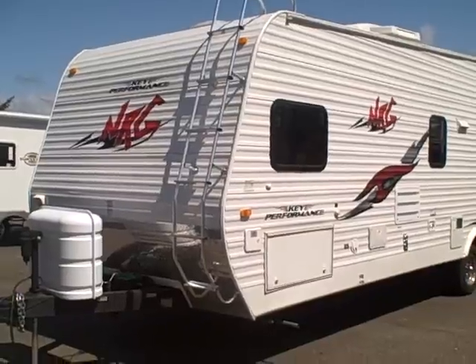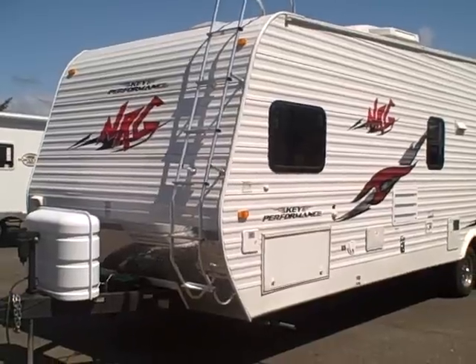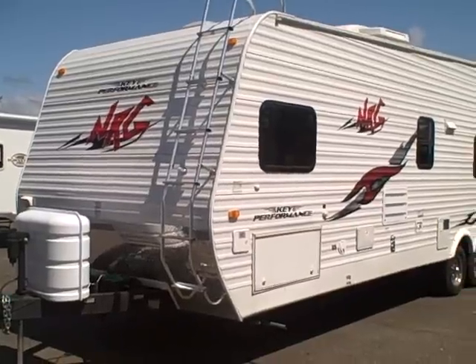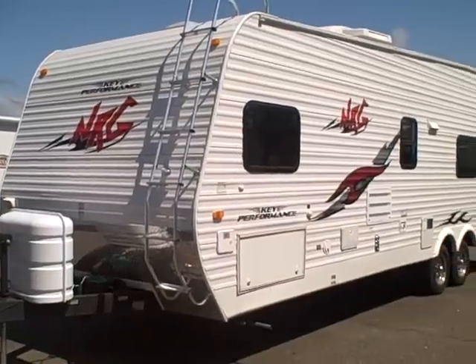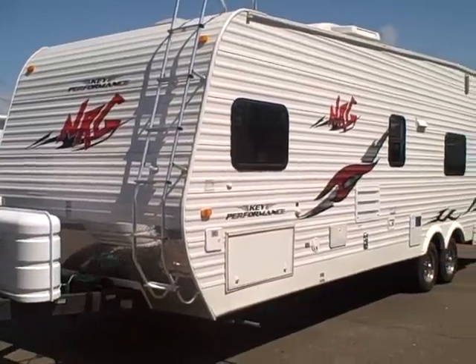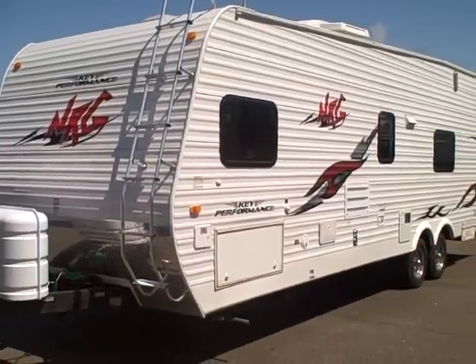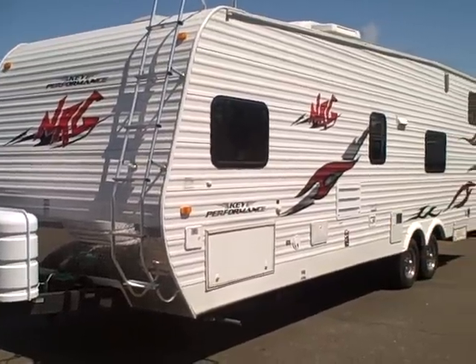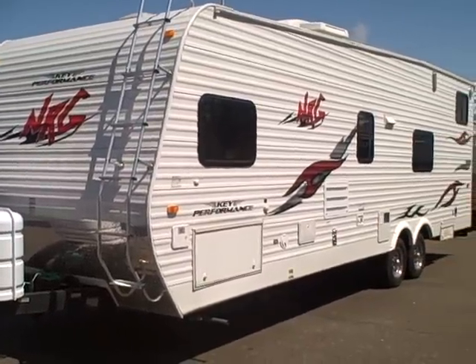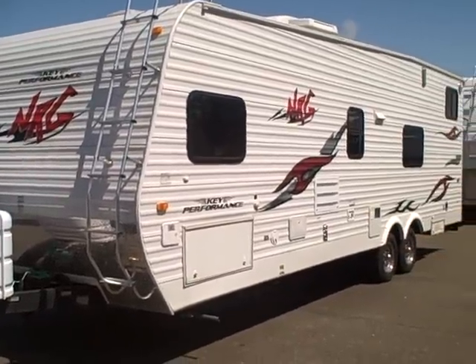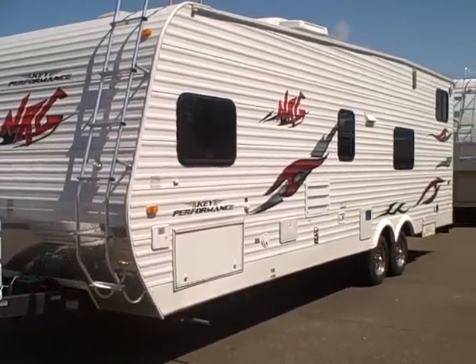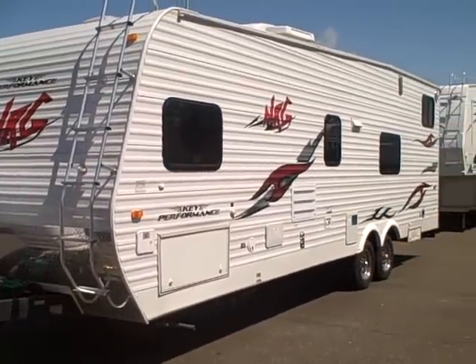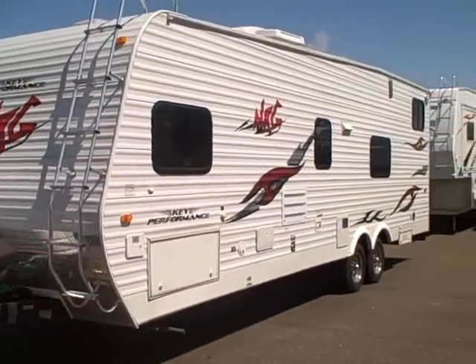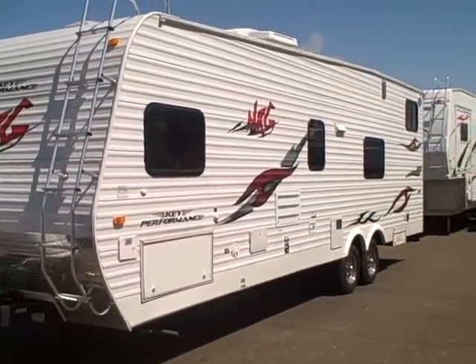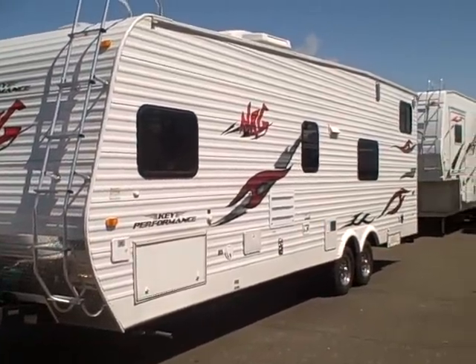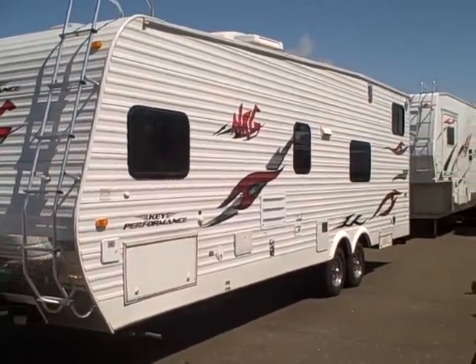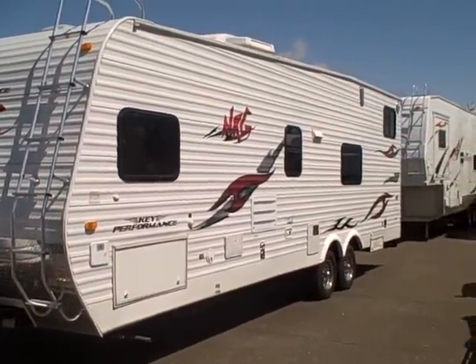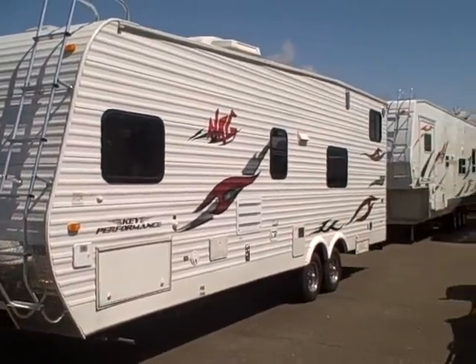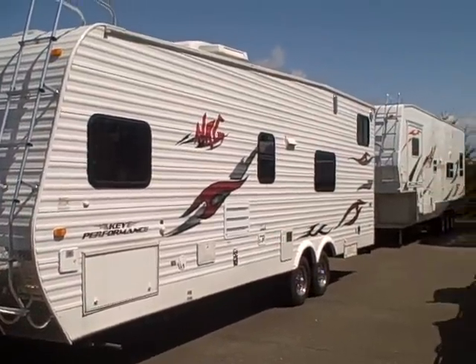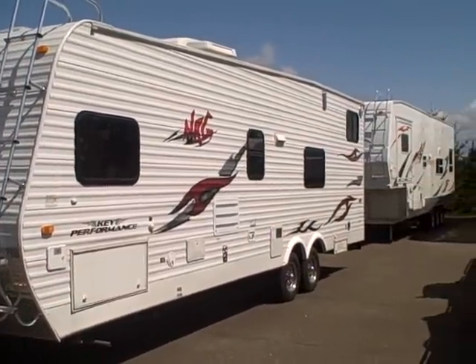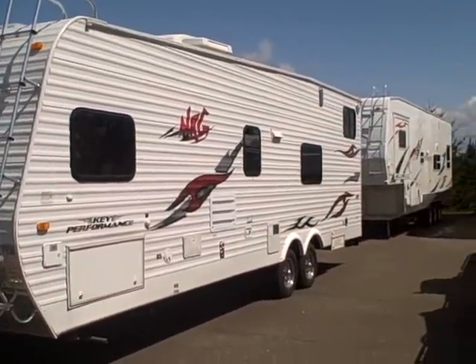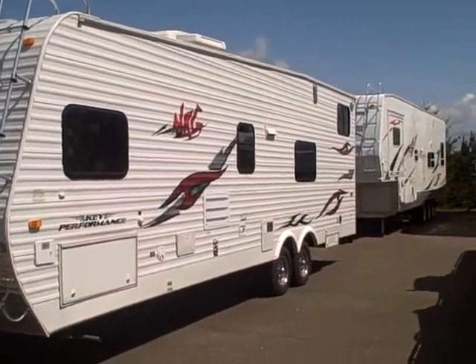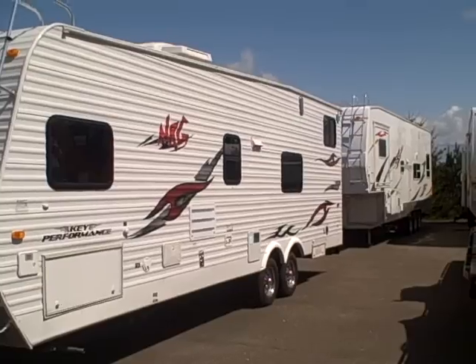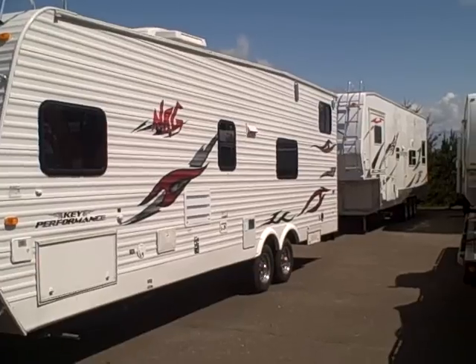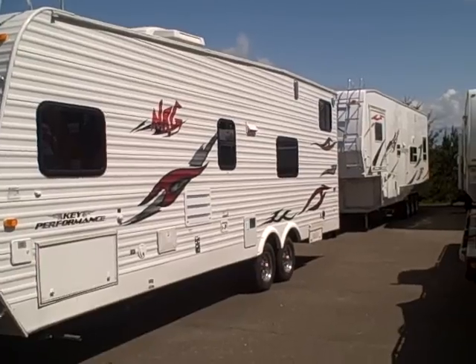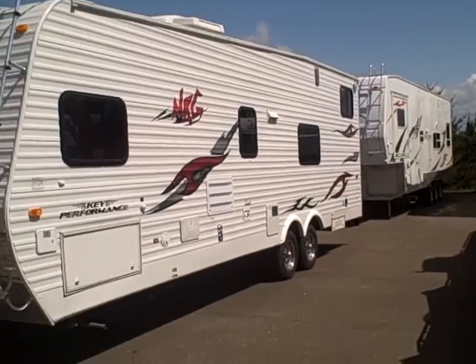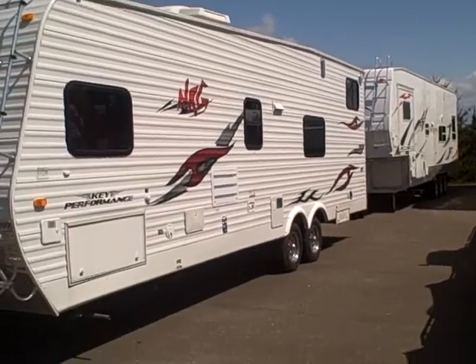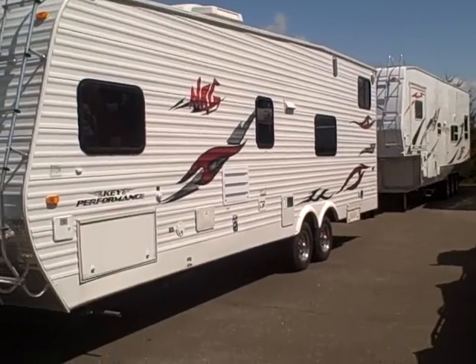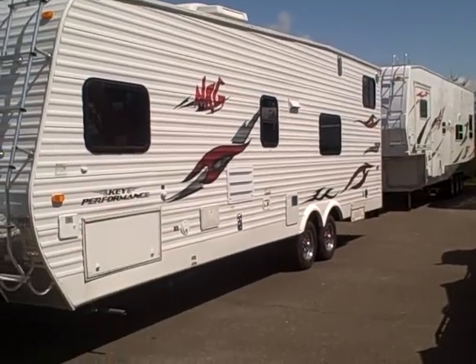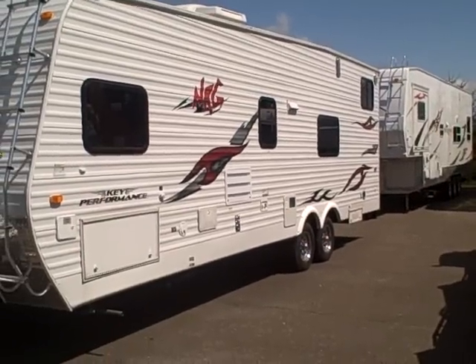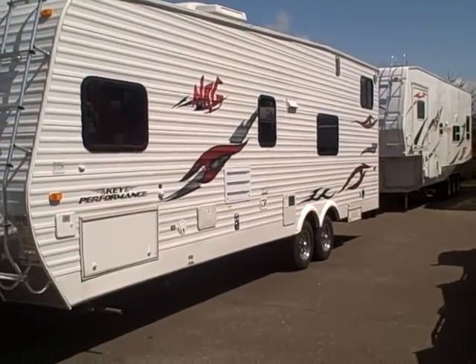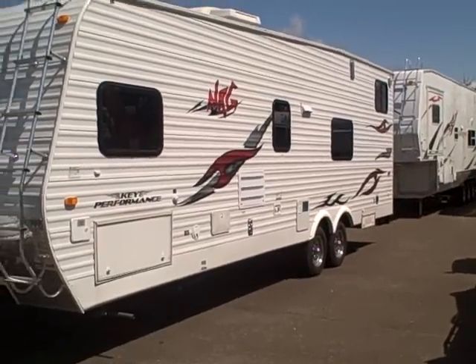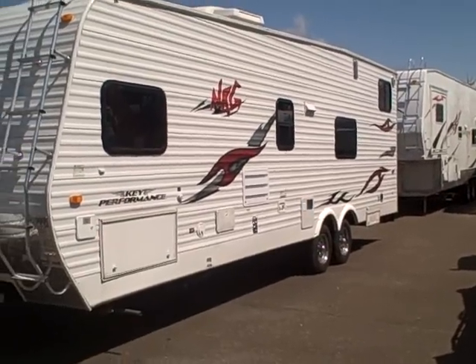Hi, this is Bob with Gibbs RV, and today we're looking at a 2007 Key Performance NRG. This is a front bedroom toy hauler.